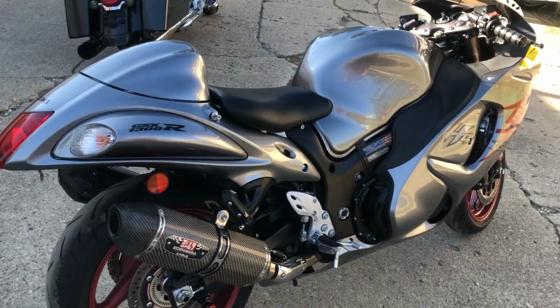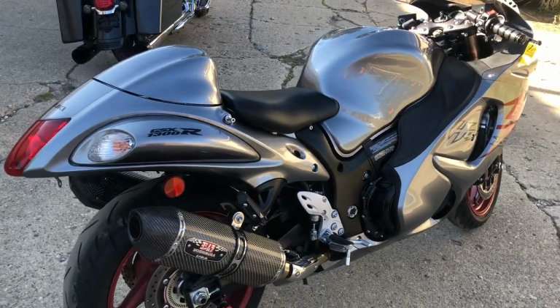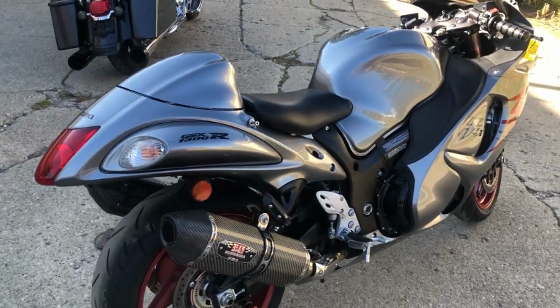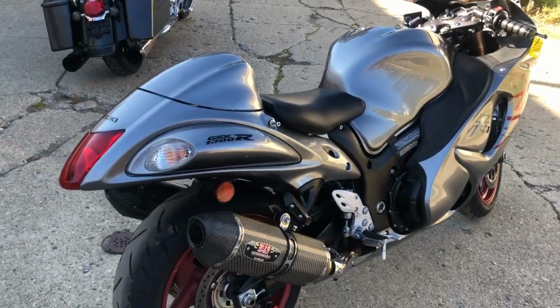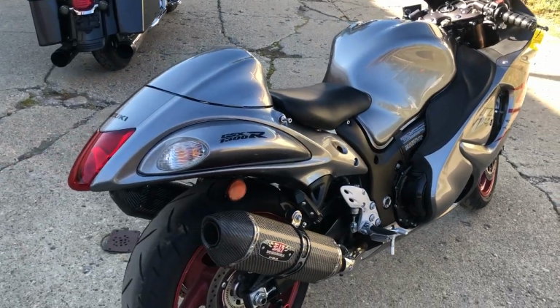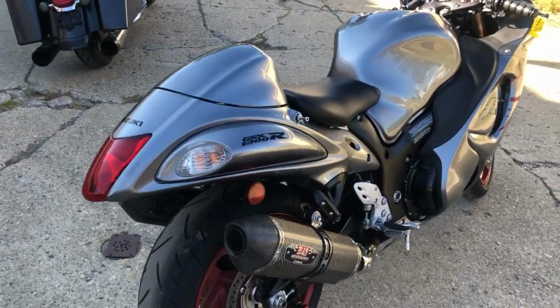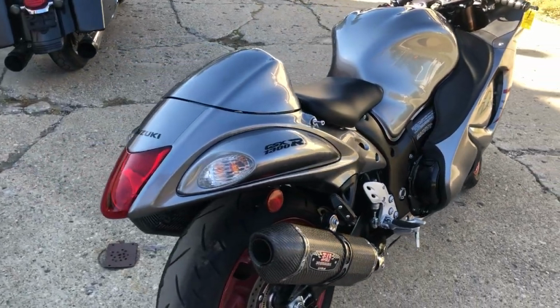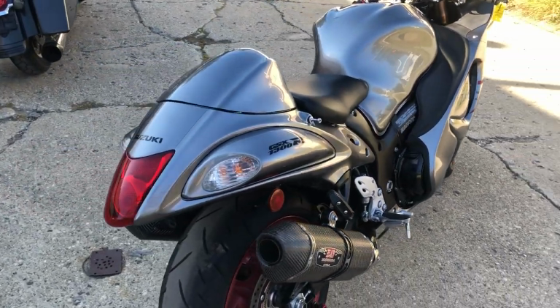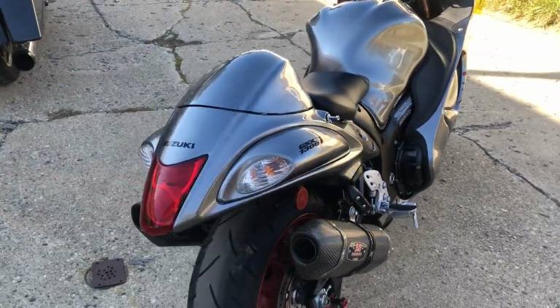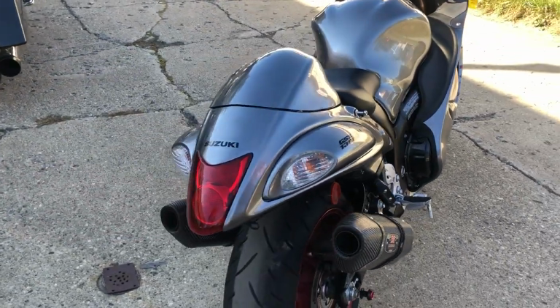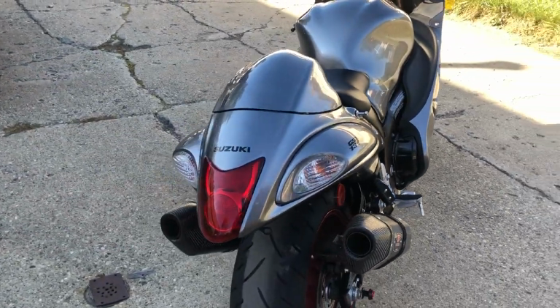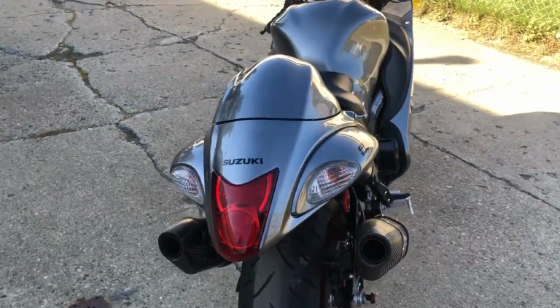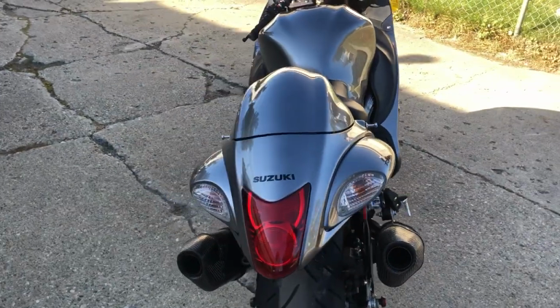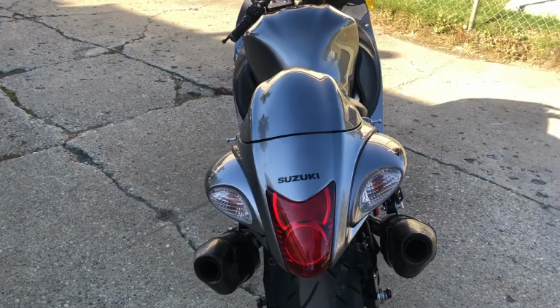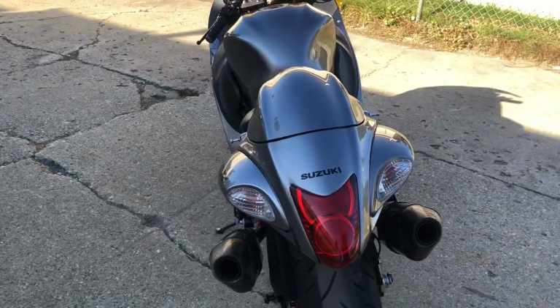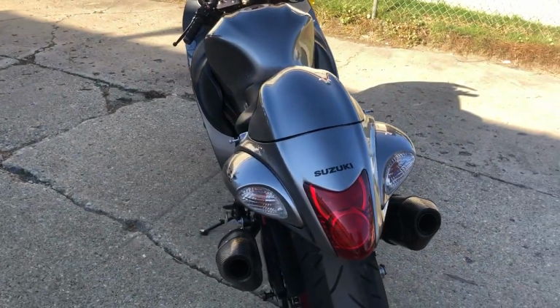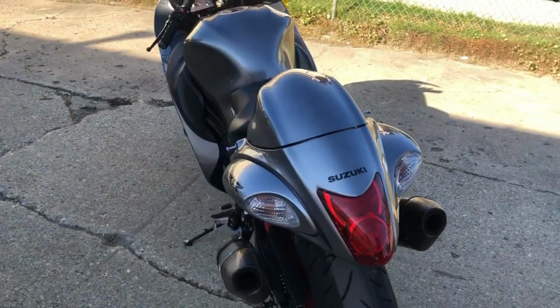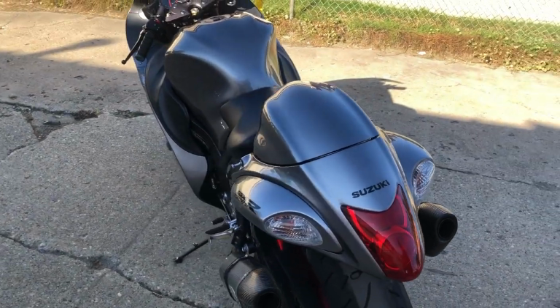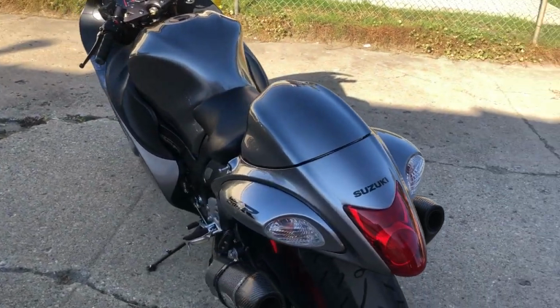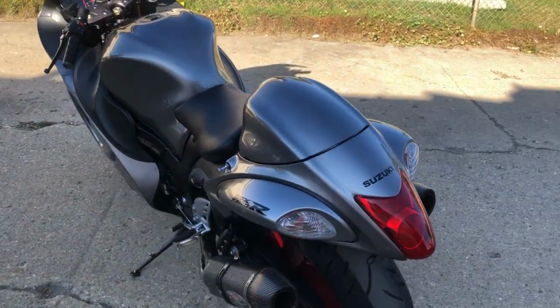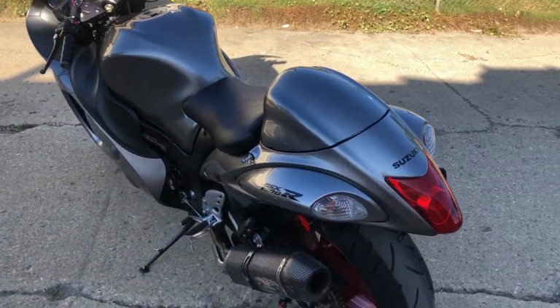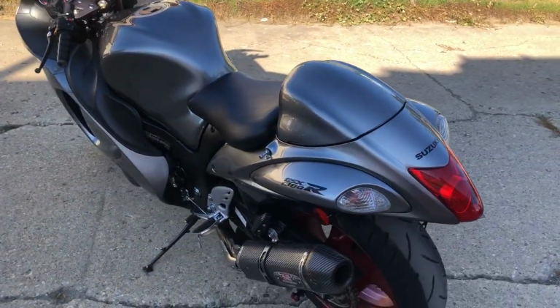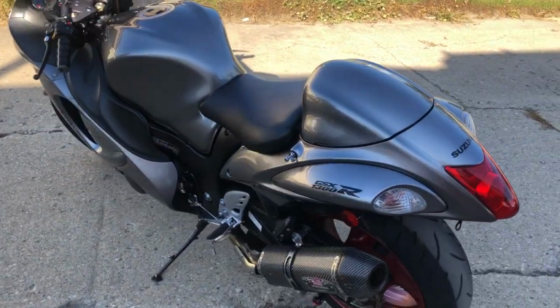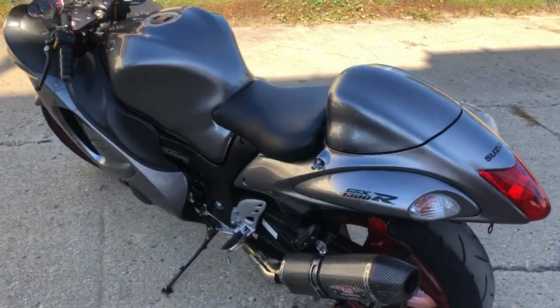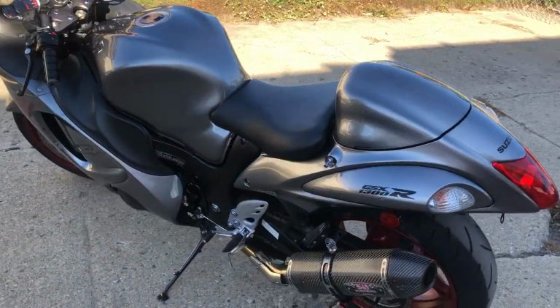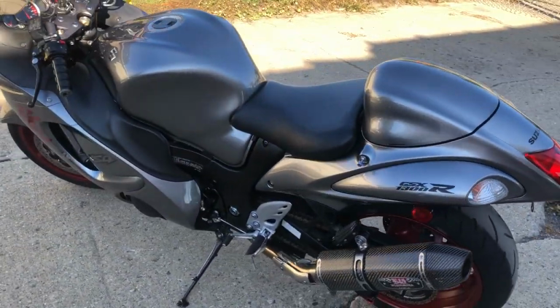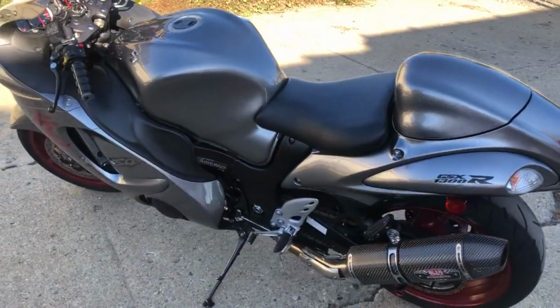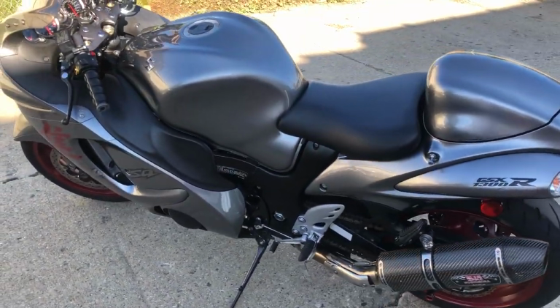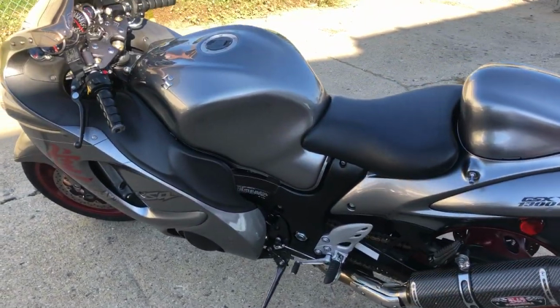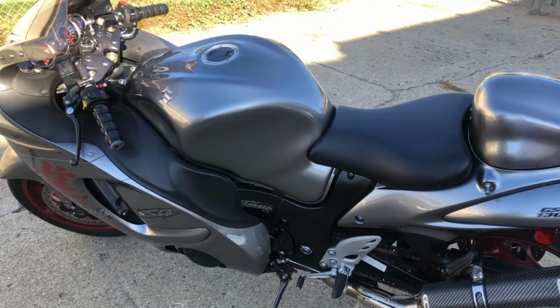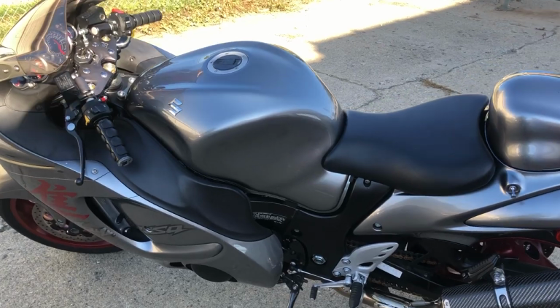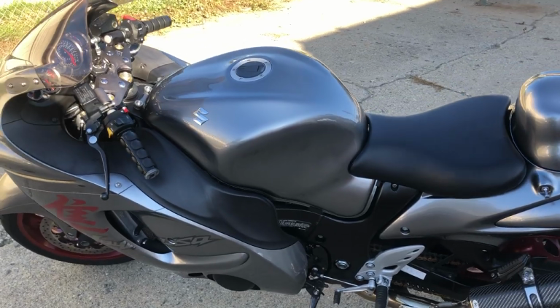Hey guys, ApprovalPowerSports.com. Anybody looking to run in the front of the pack, we got one here for you. This is a 2019 Hayabusa. It's only got 13,113 miles. Super clean.